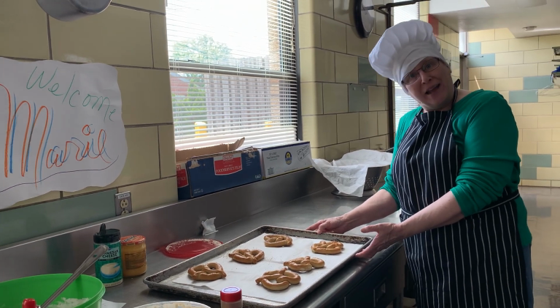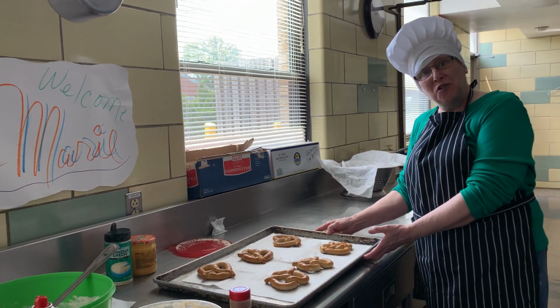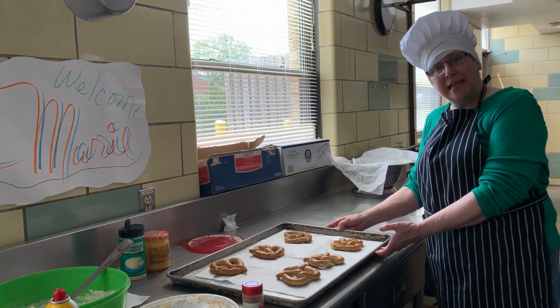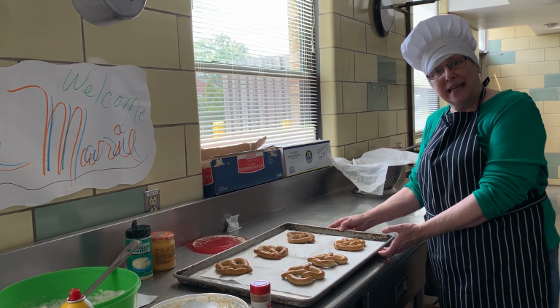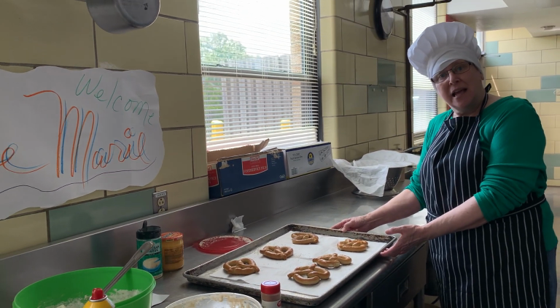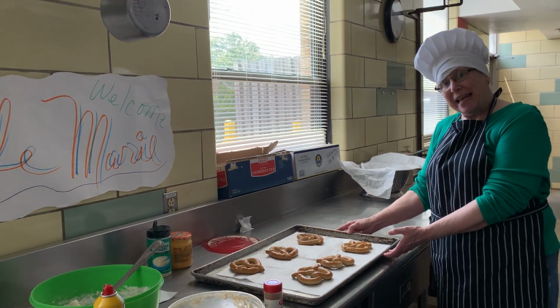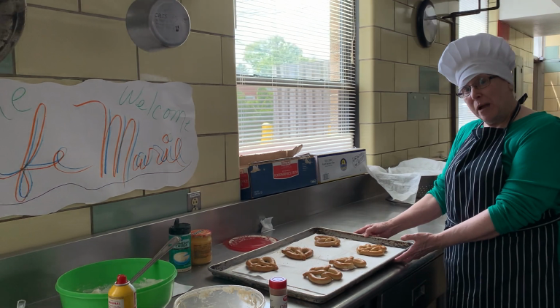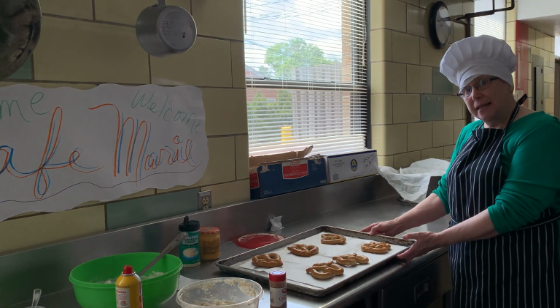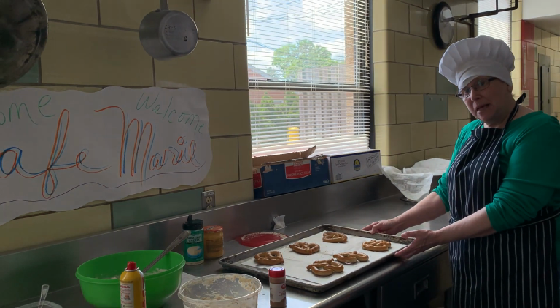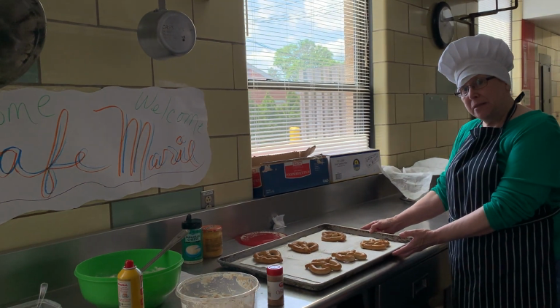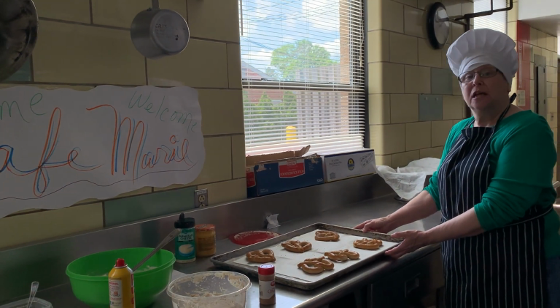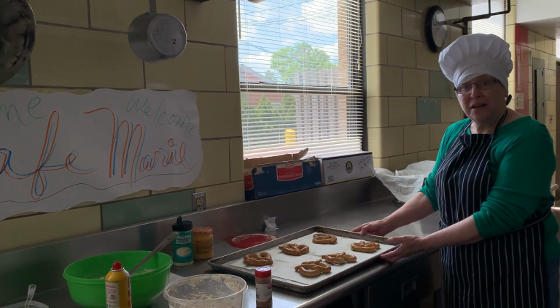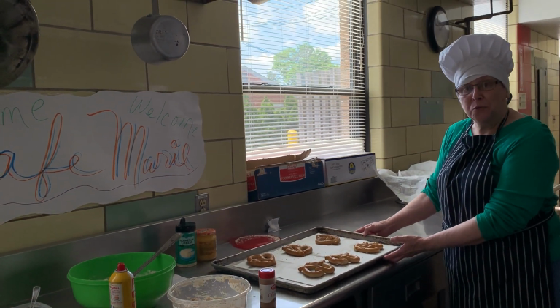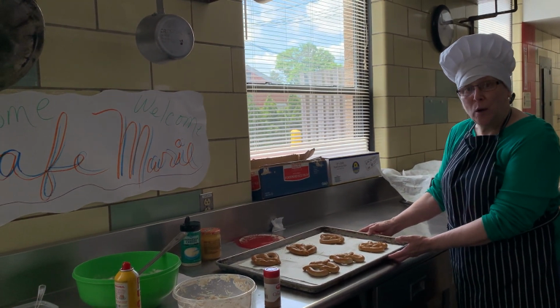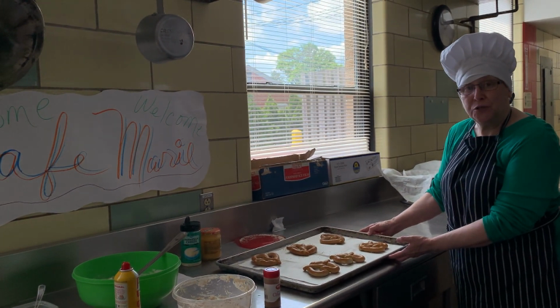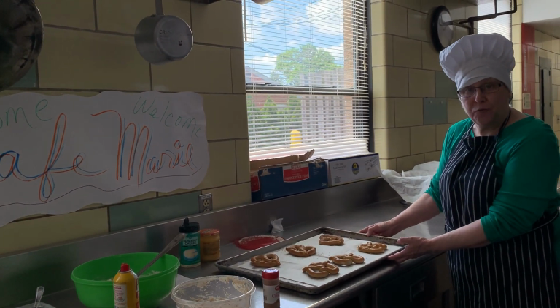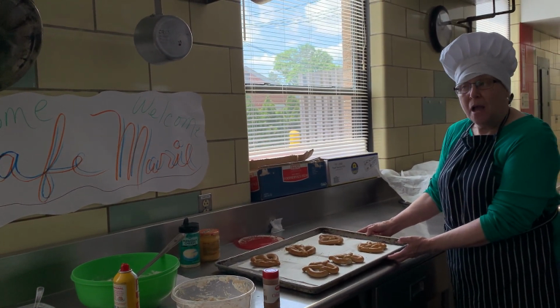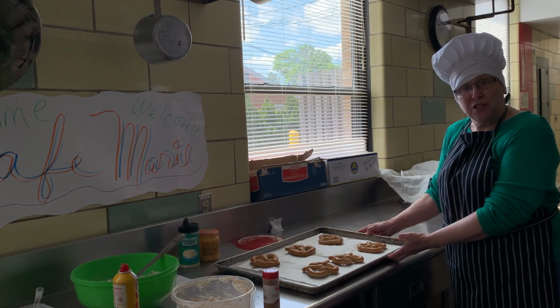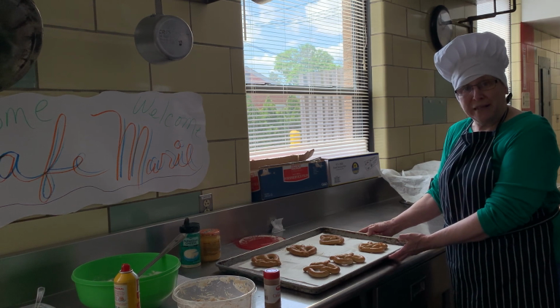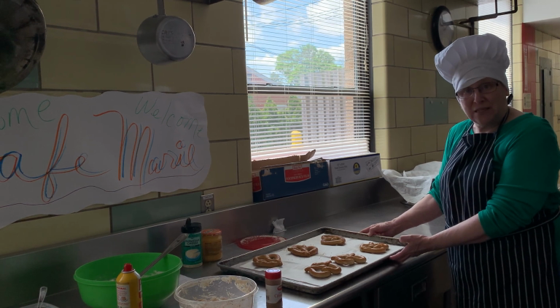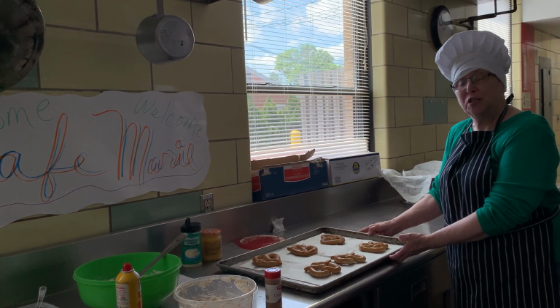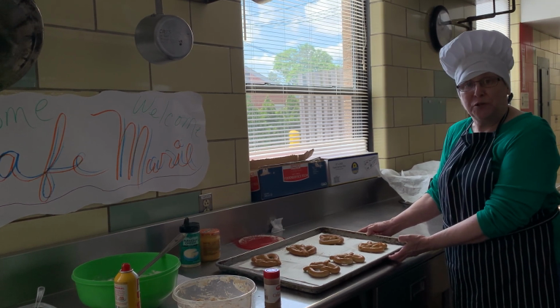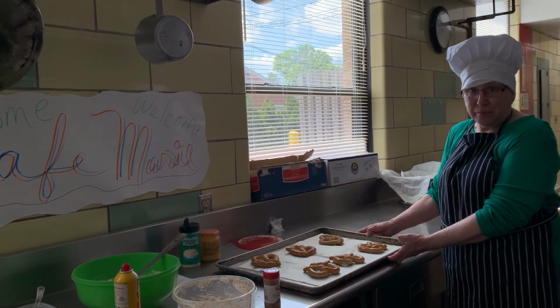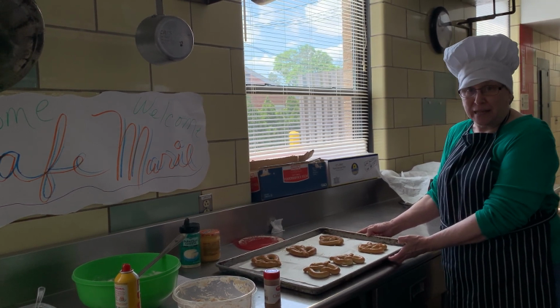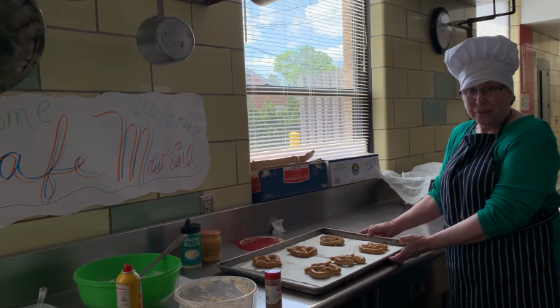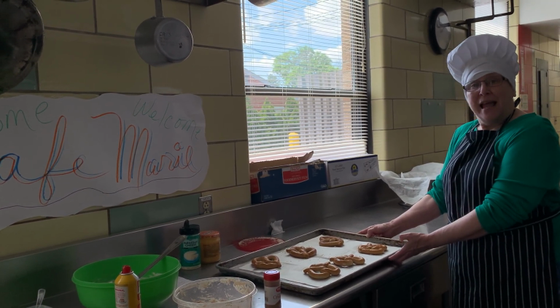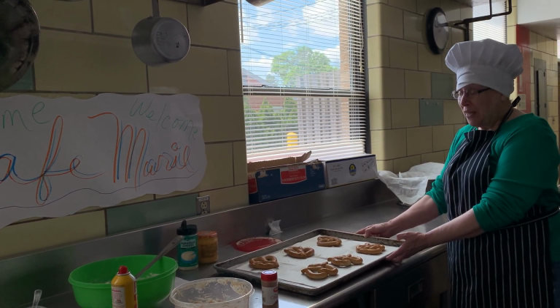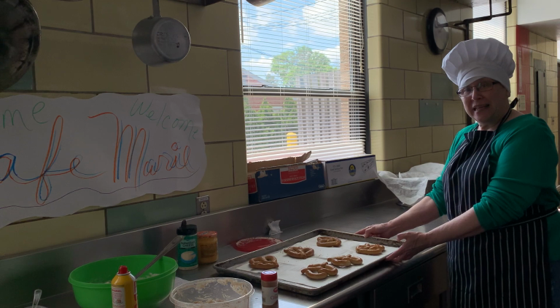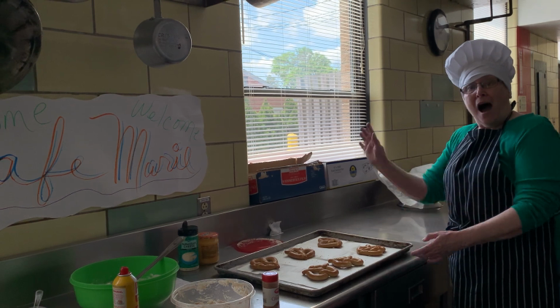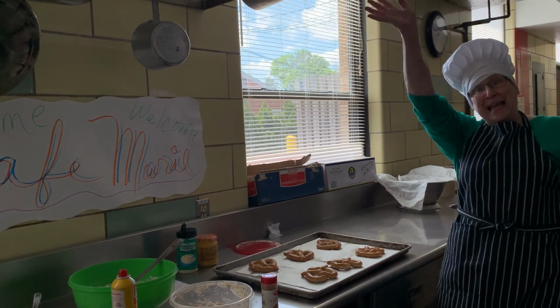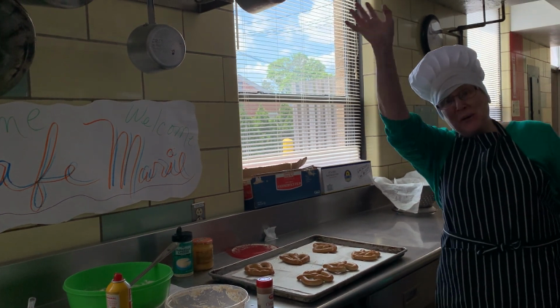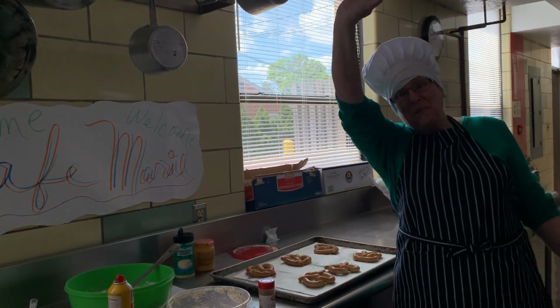So there you have it, class — le pretzels, French style, fresh out of the oven from Café Mepri. I hope you enjoyed today's lesson. Check out my website at www.chefmarie1234 for additional recipes that you can do with your family this summer. Have fun cooking. Au revoir, bye!